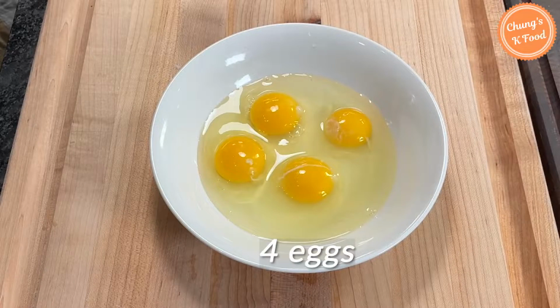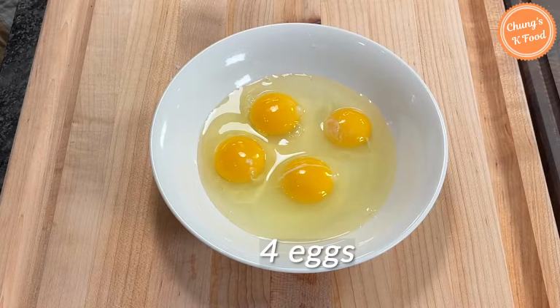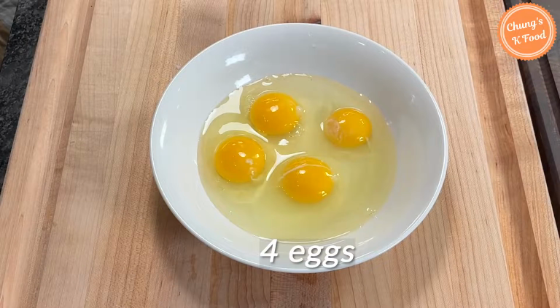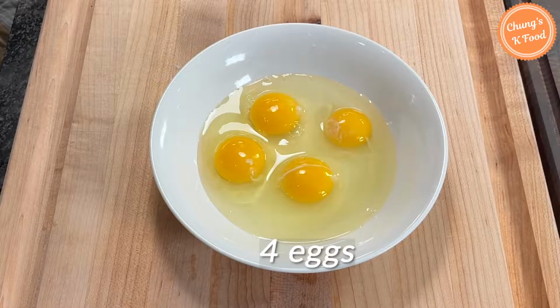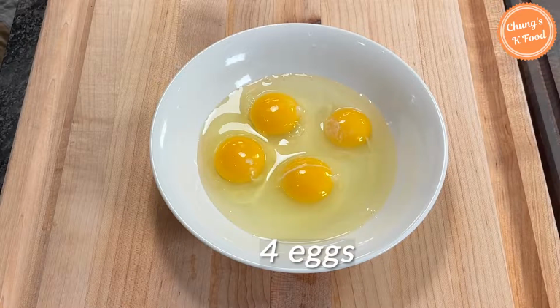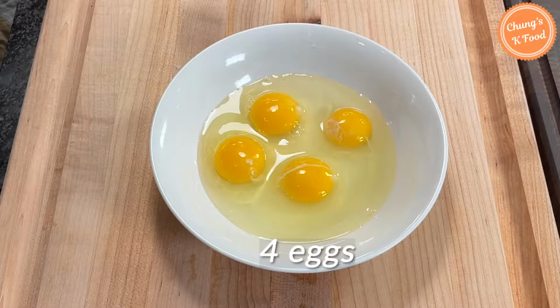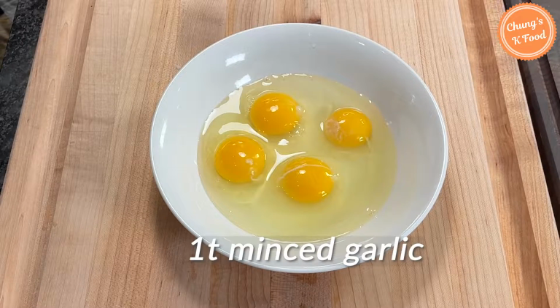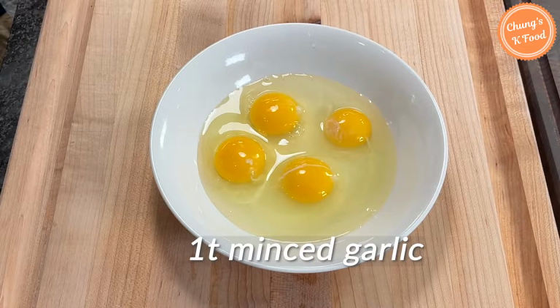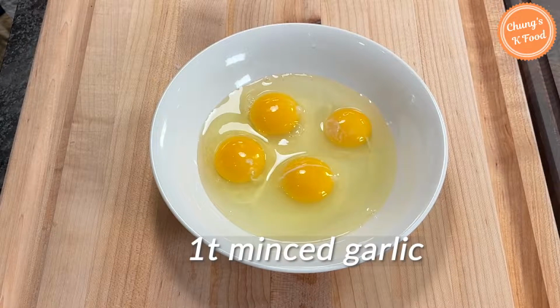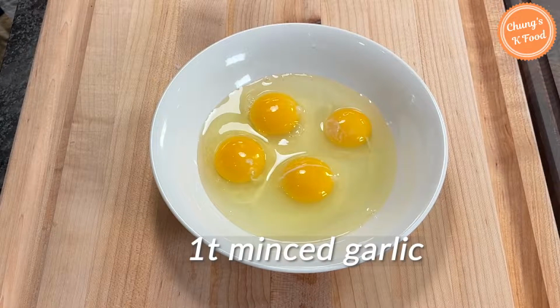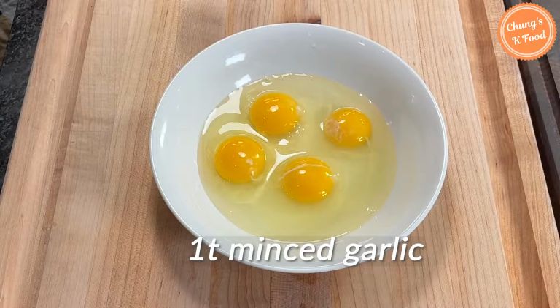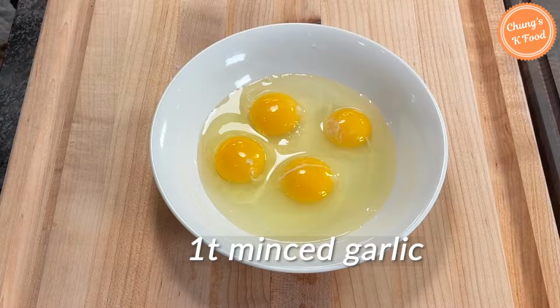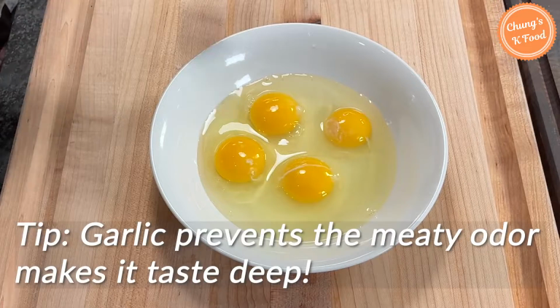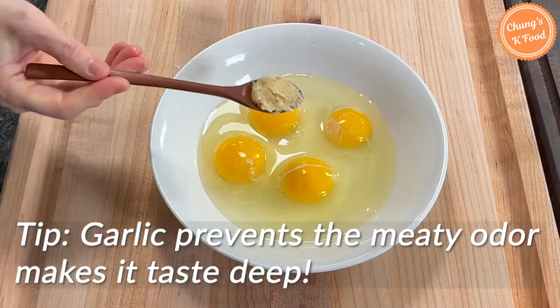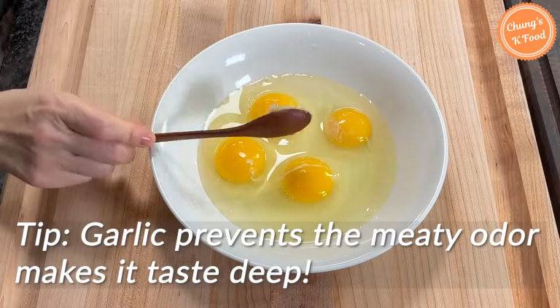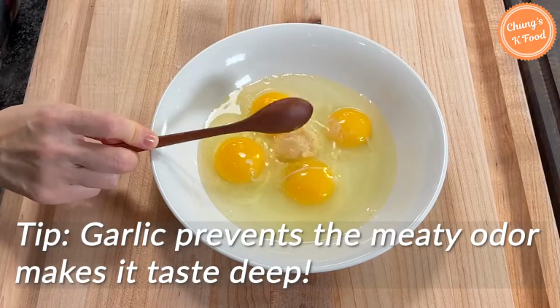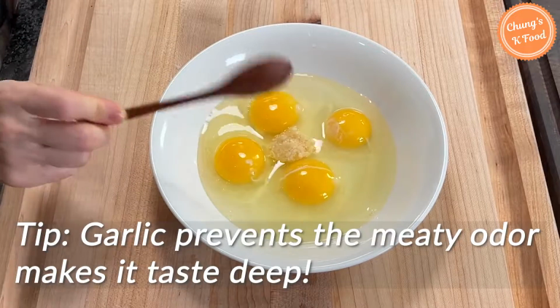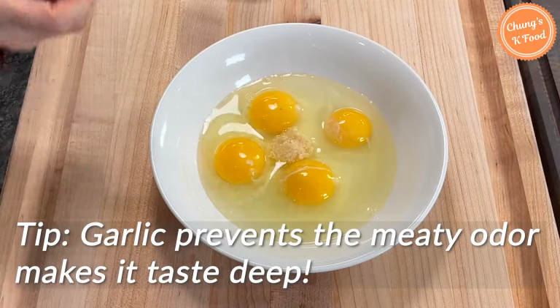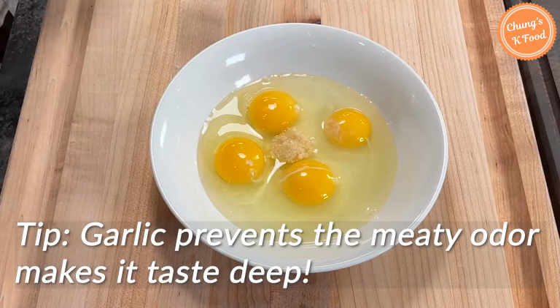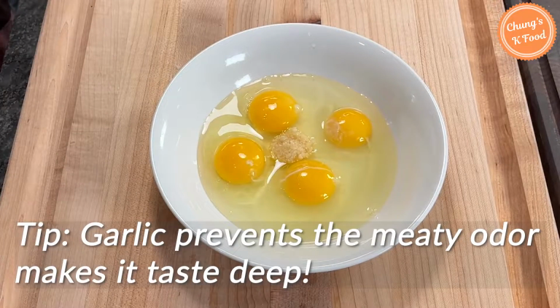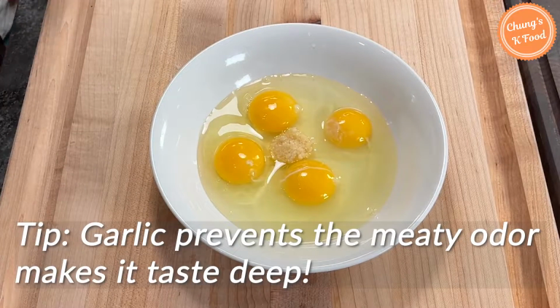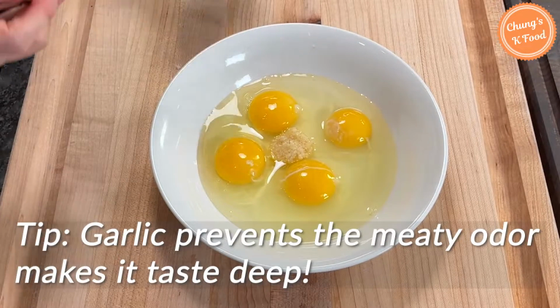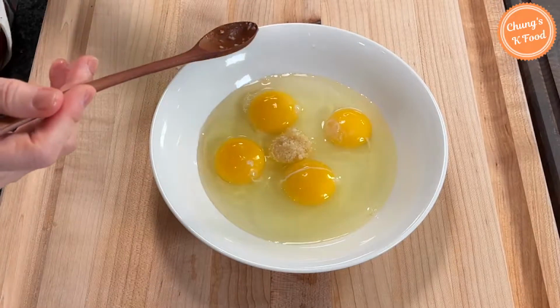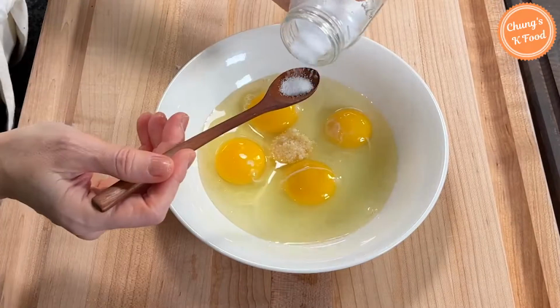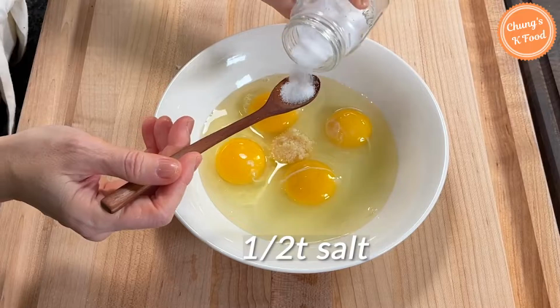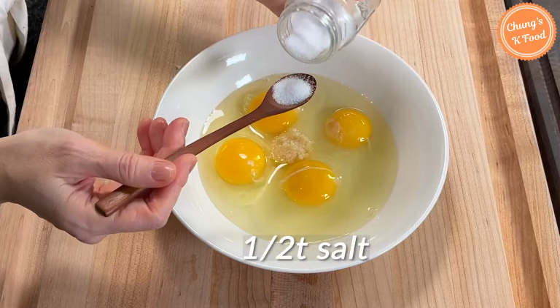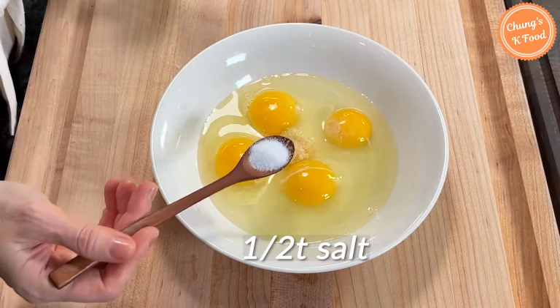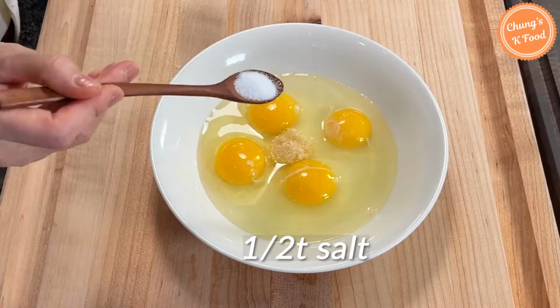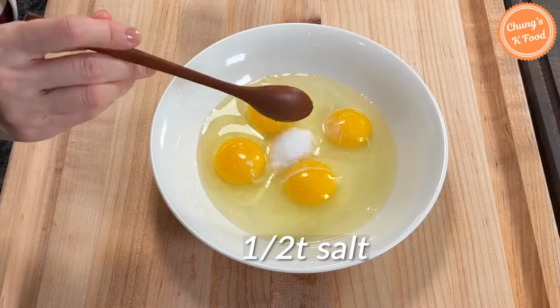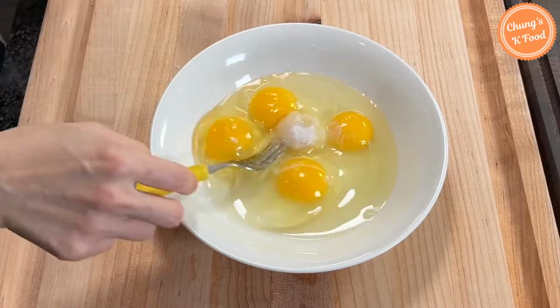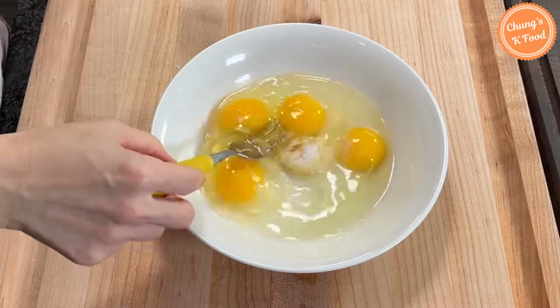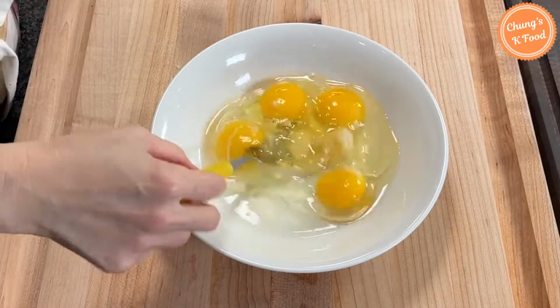Prepare four eggs in a bowl. Add one teaspoon of minced garlic — adding garlic prevents the meaty odor and makes it taste deep. Add about half a teaspoon of salt. Mix it well.